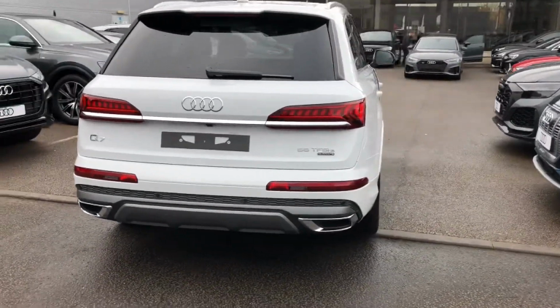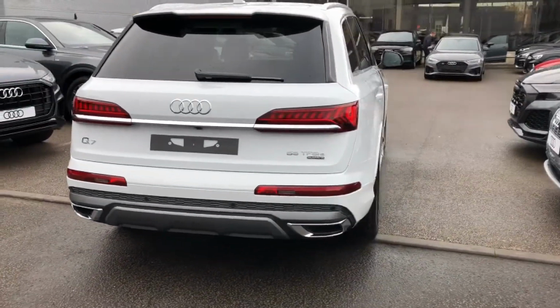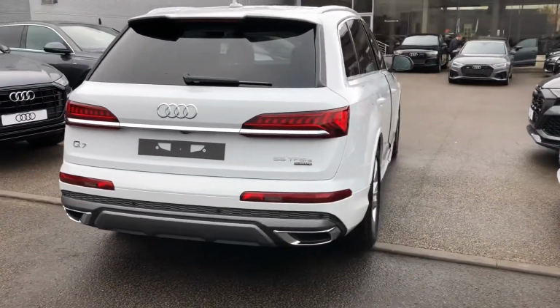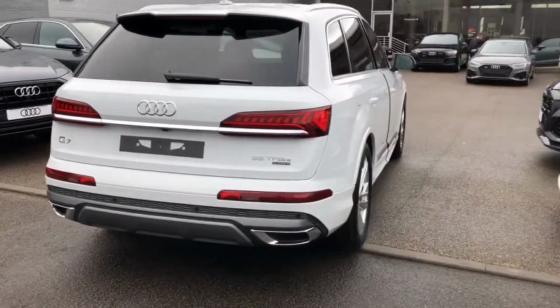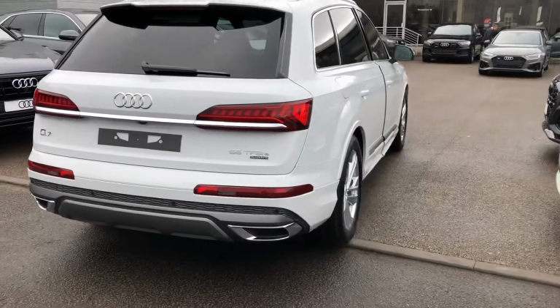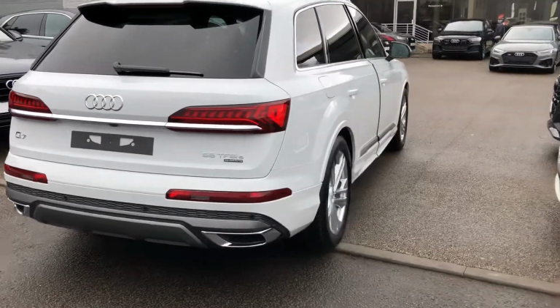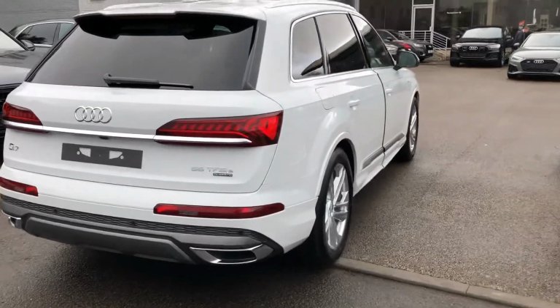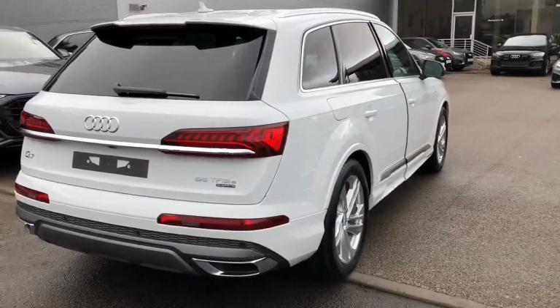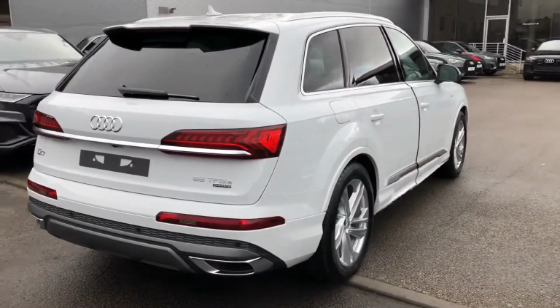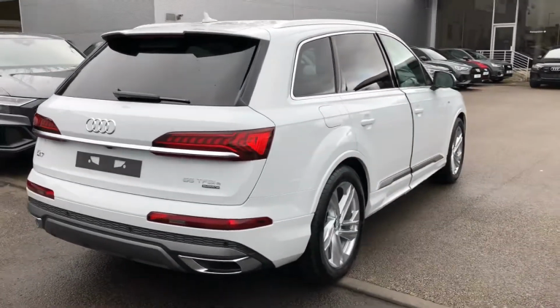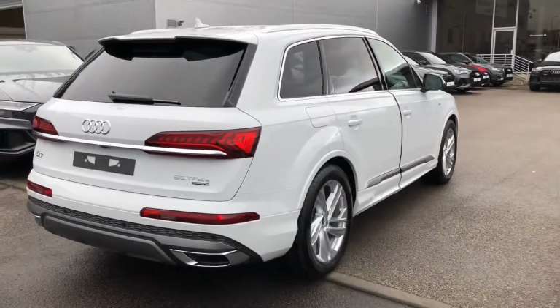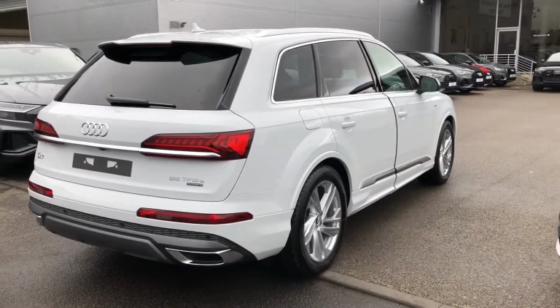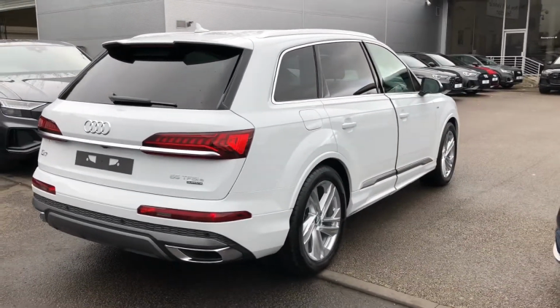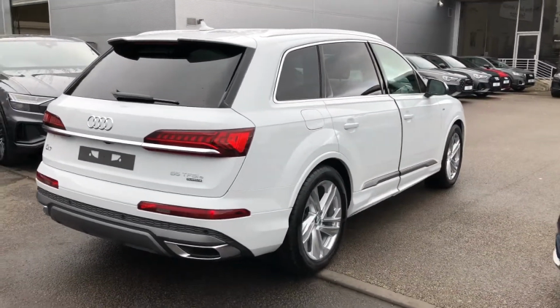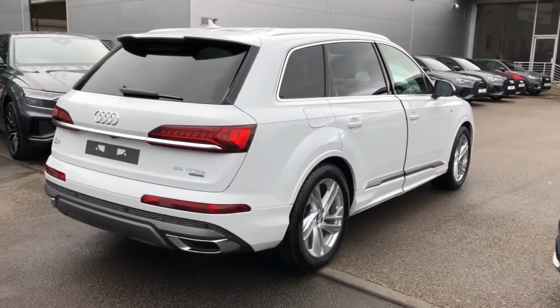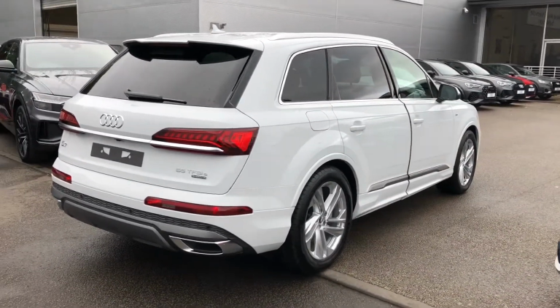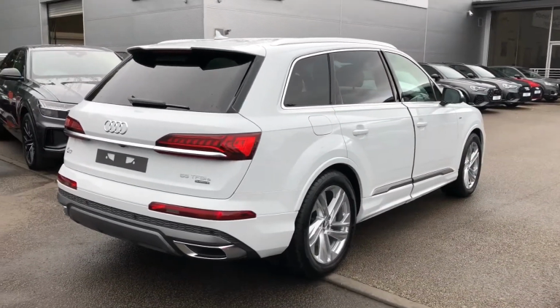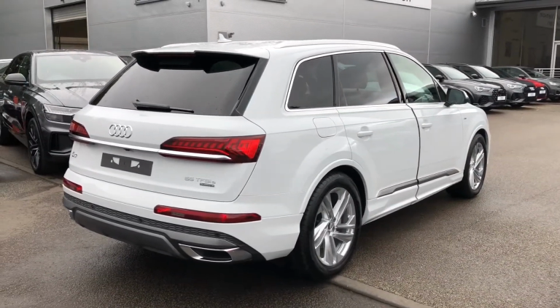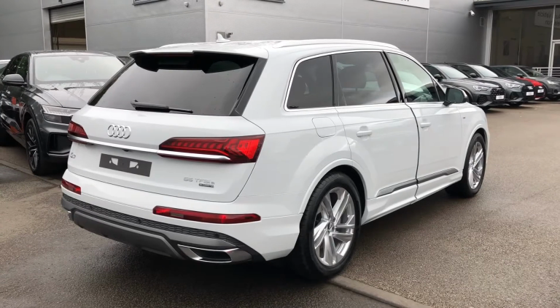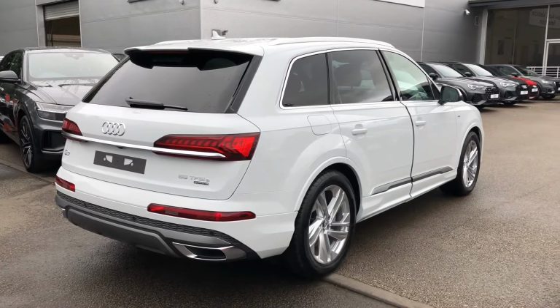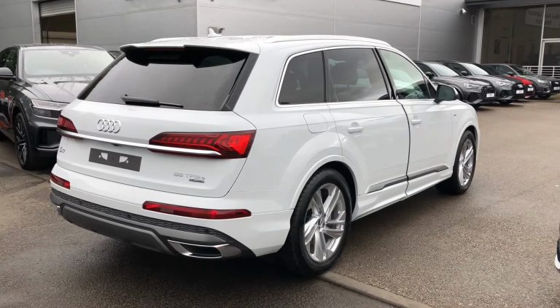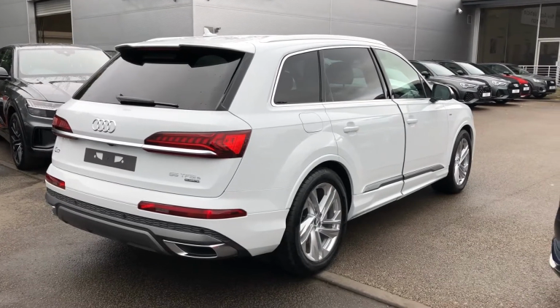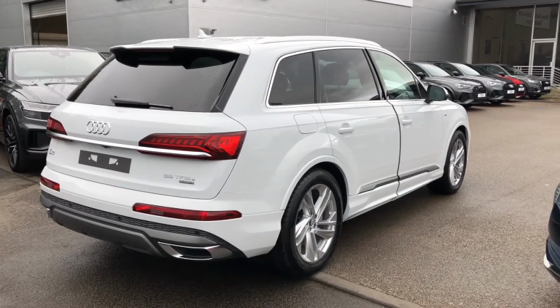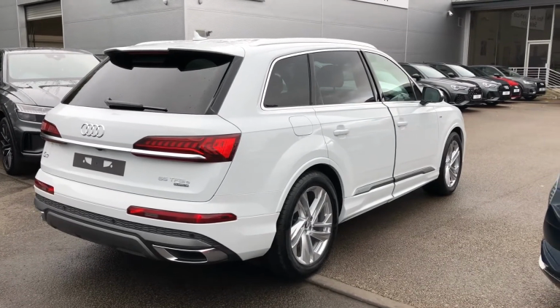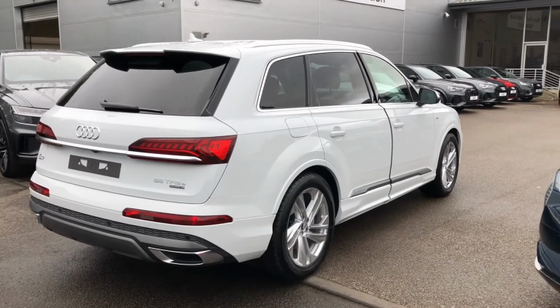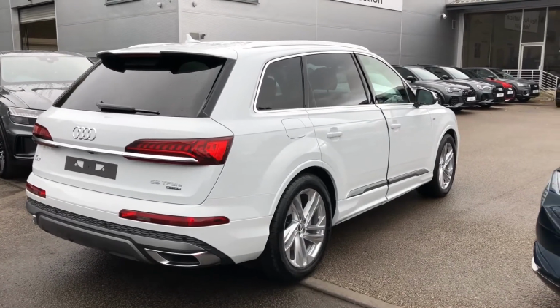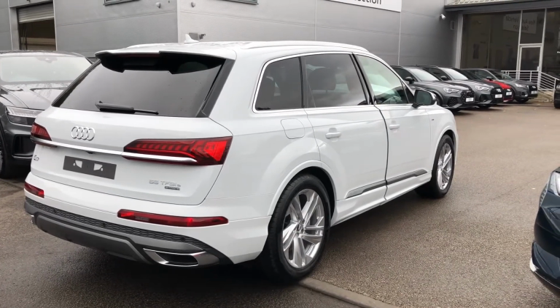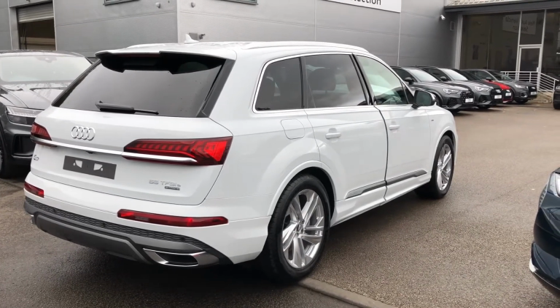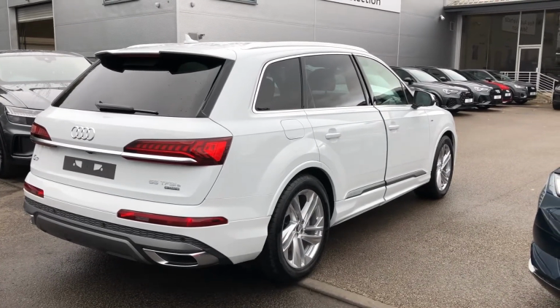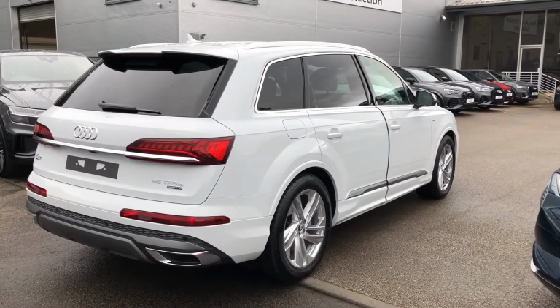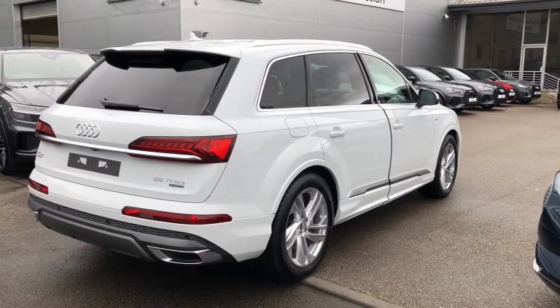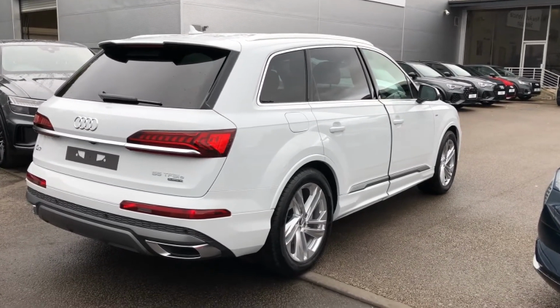Rear parking sensors and the rear view camera. Now this is a brand new Audi vehicle, so you will get 3 years warranty and 3 years roadside assistance from the manufacturer.